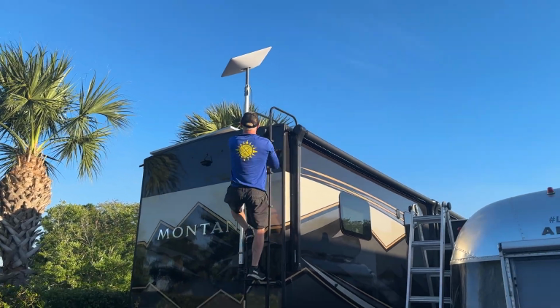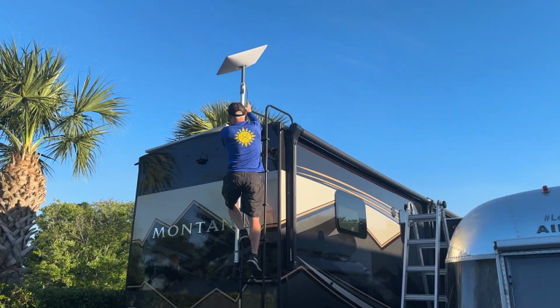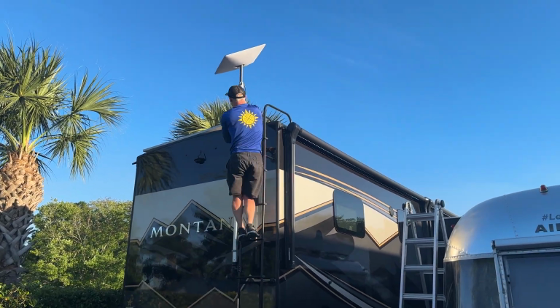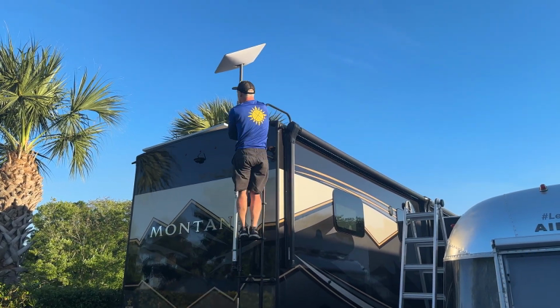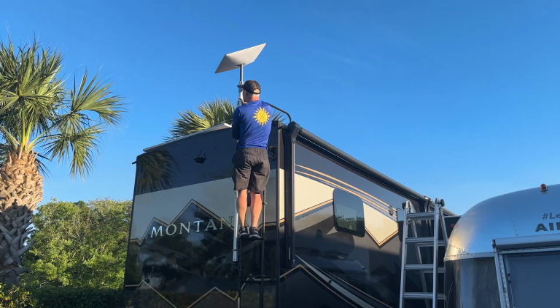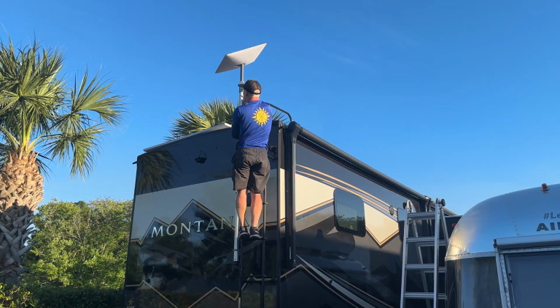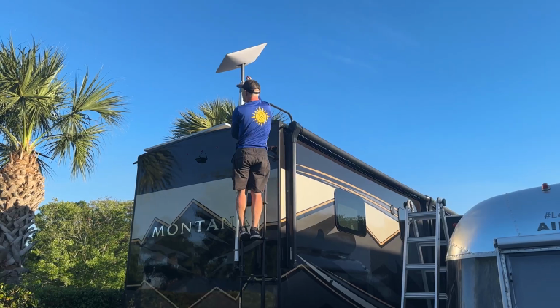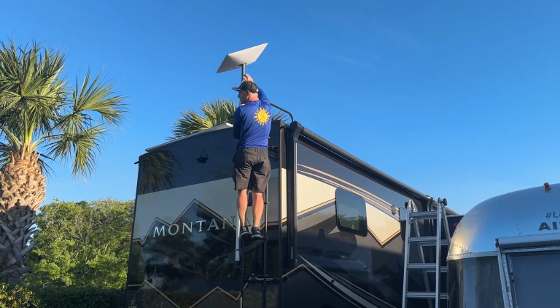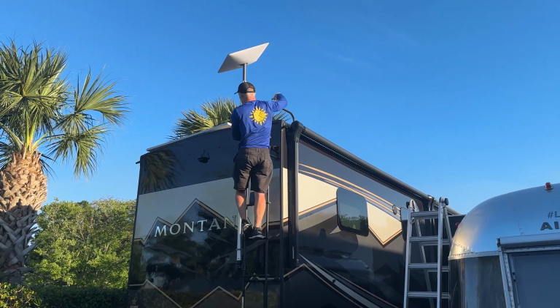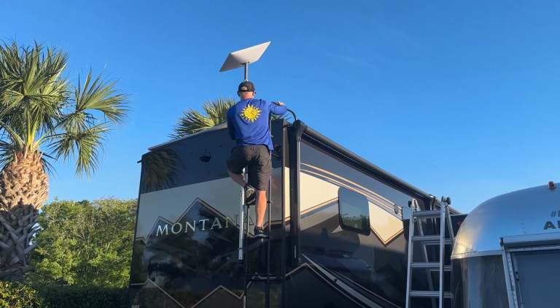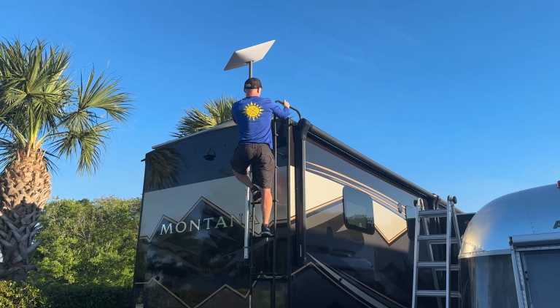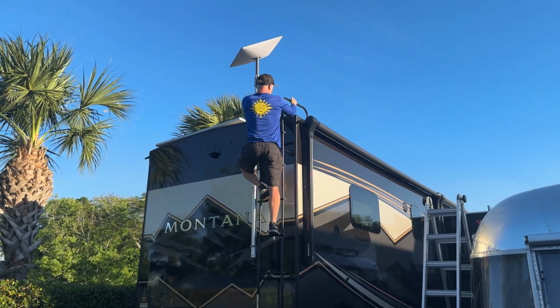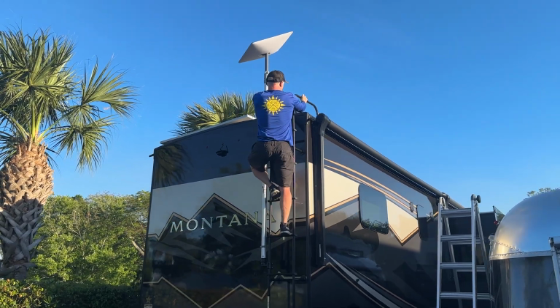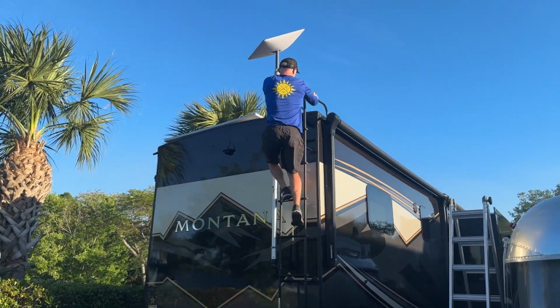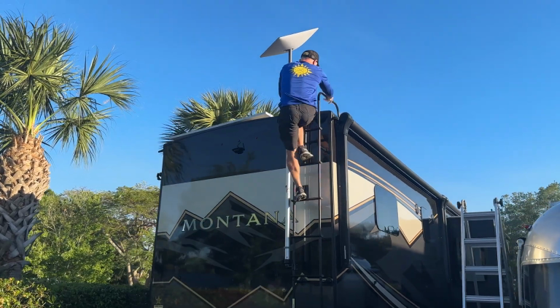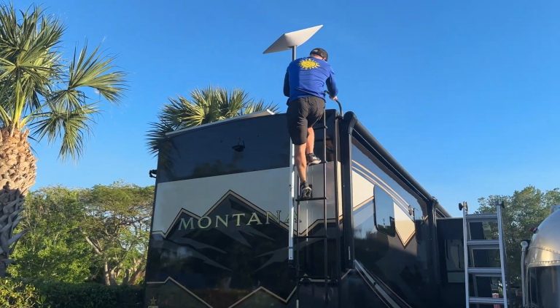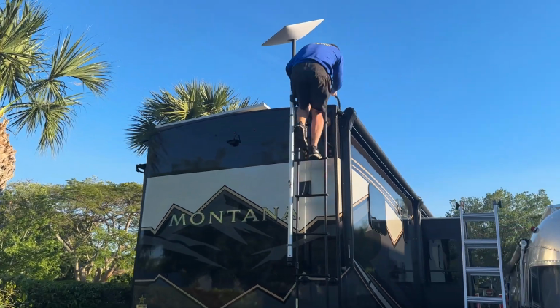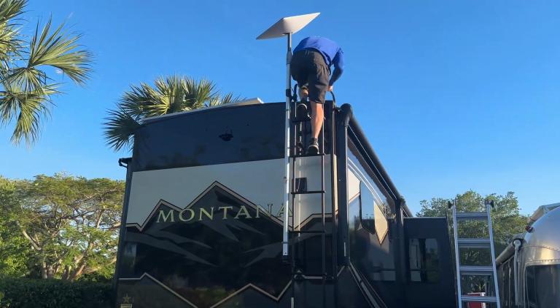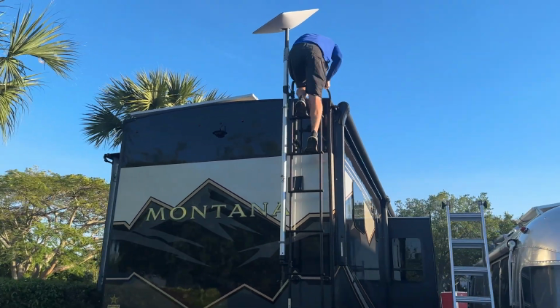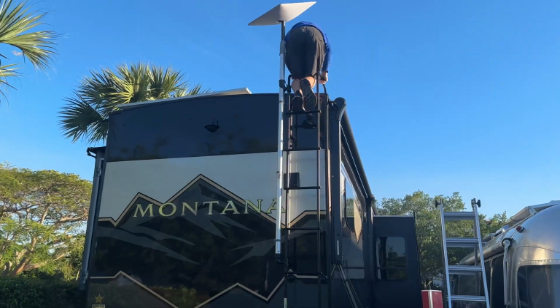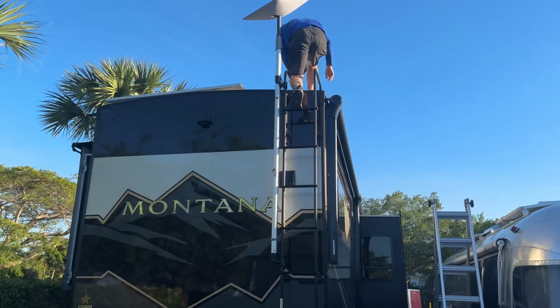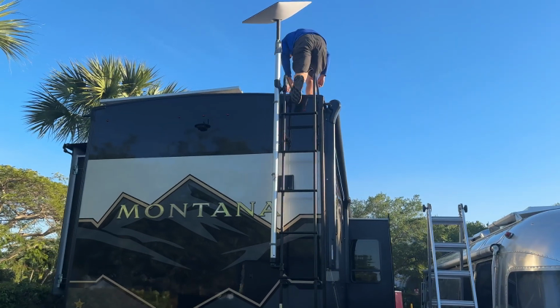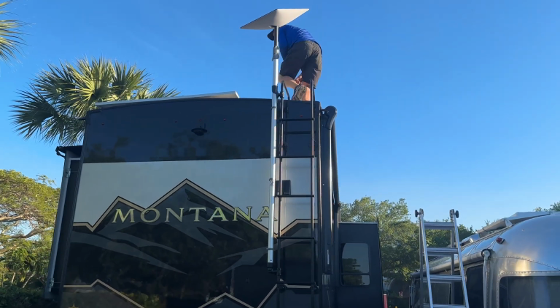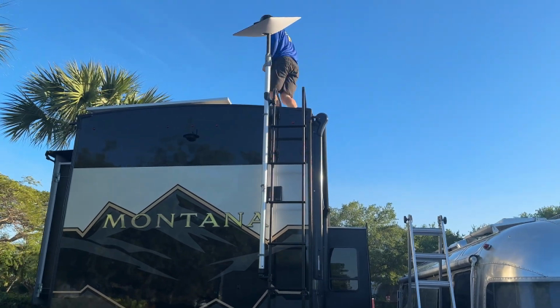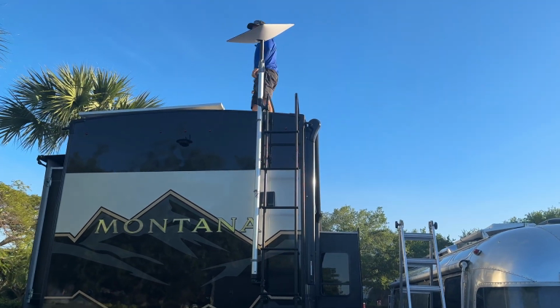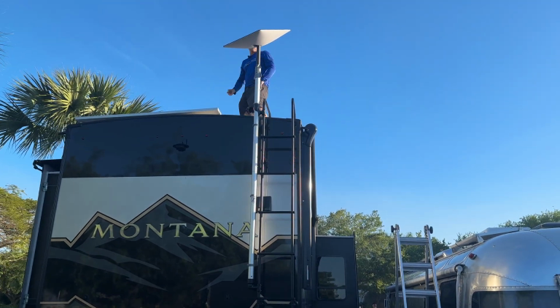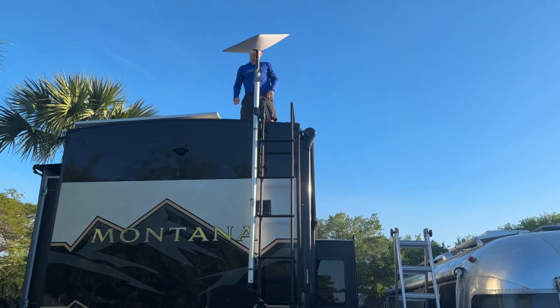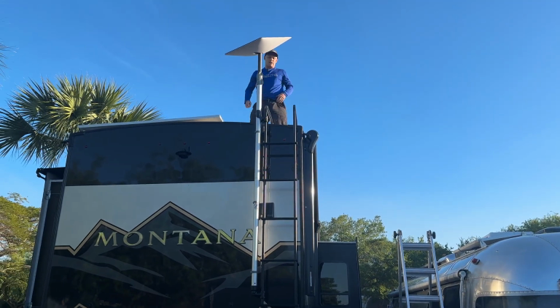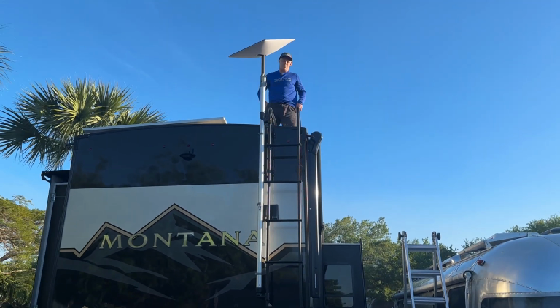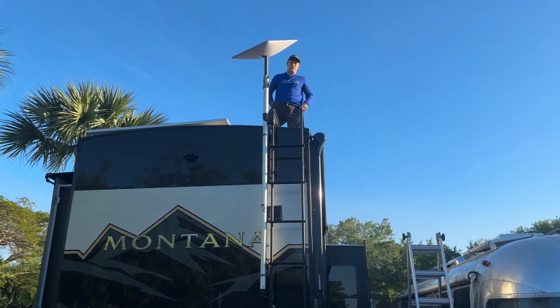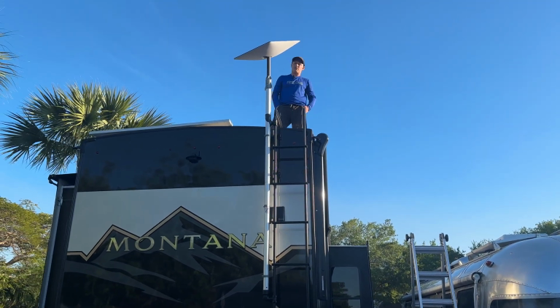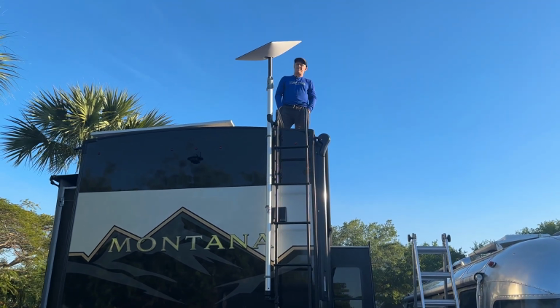The flagpole buddy mount here is going to allow this thing to self-align, which is awesome. Unfortunately it doesn't work while the vehicle is in motion, but it is still a really nice and simple solution for a Starlink mount.